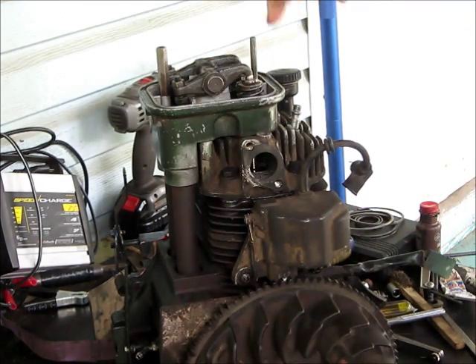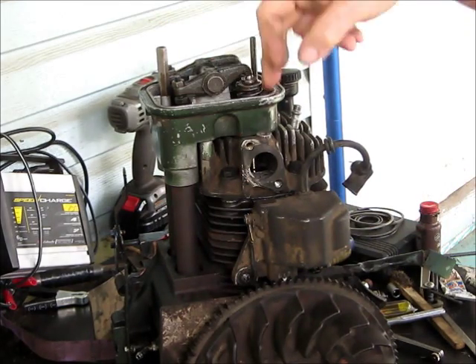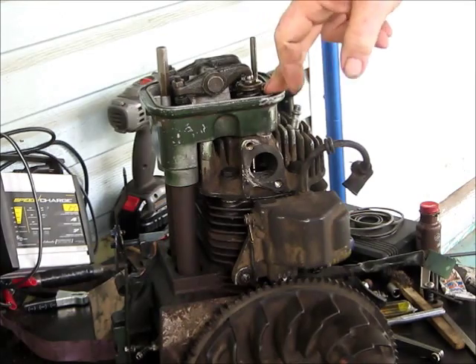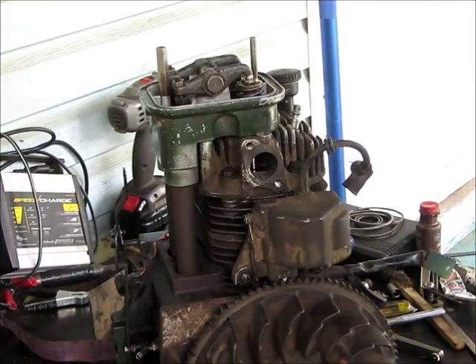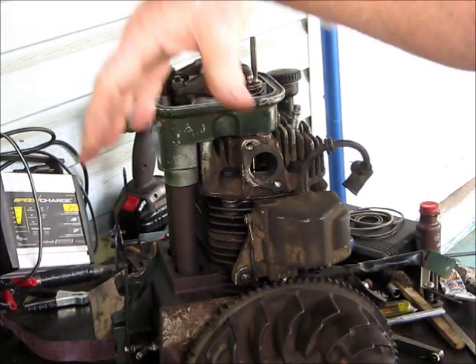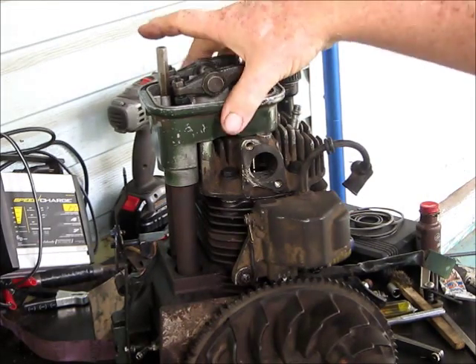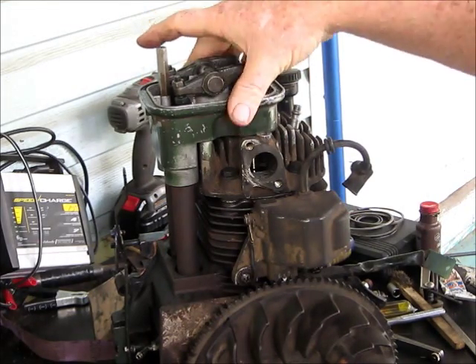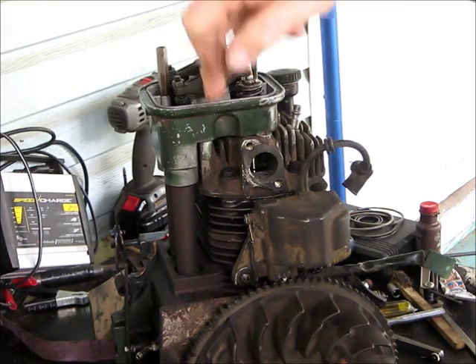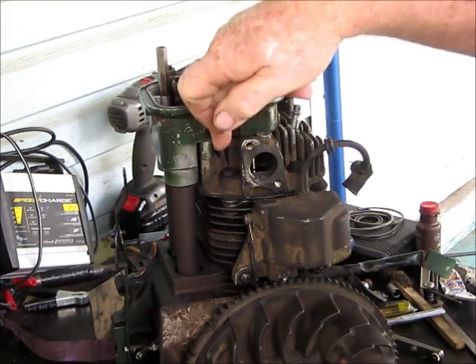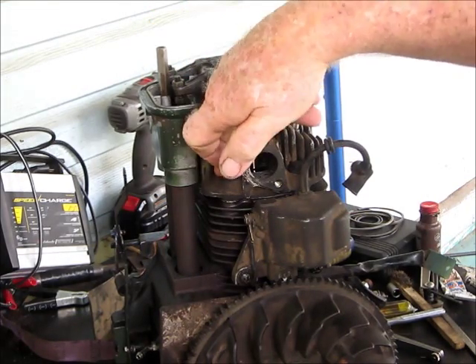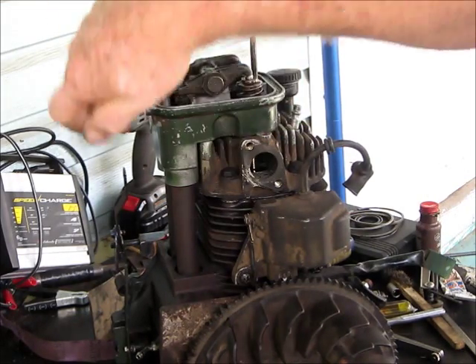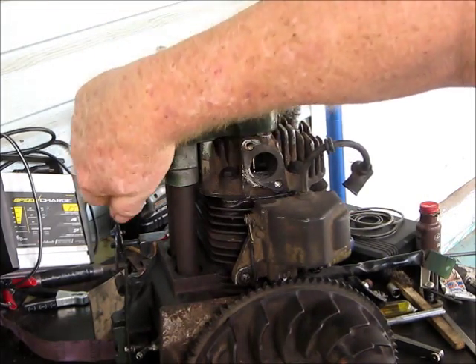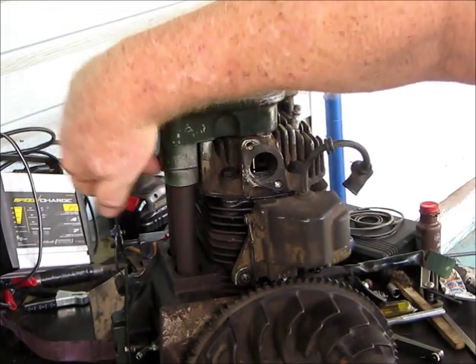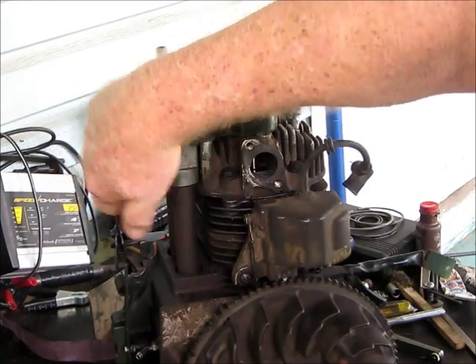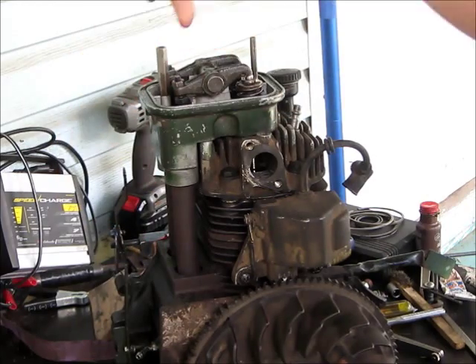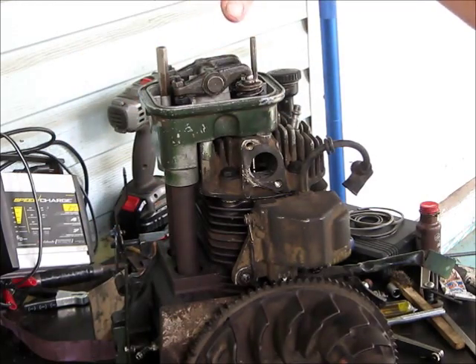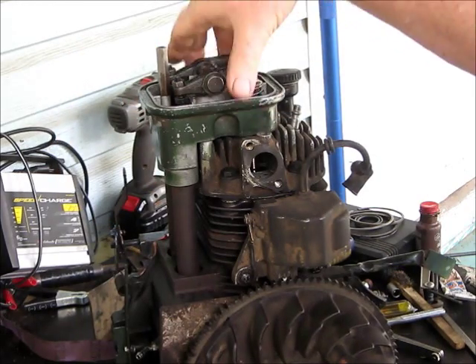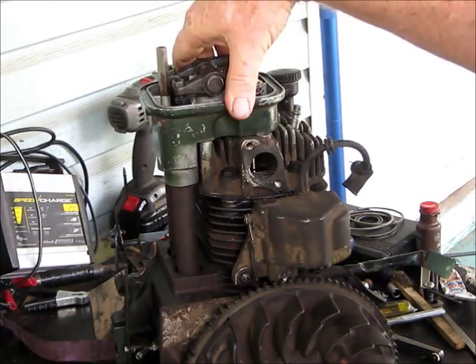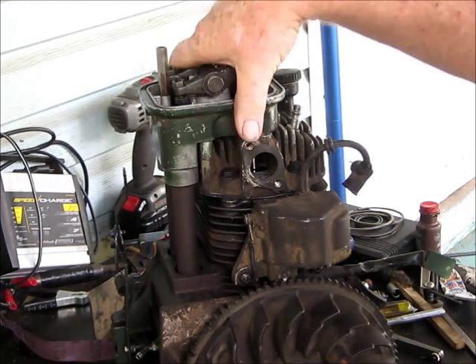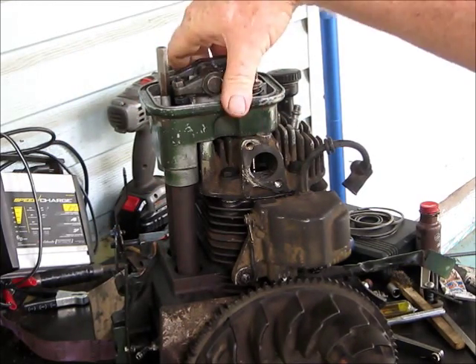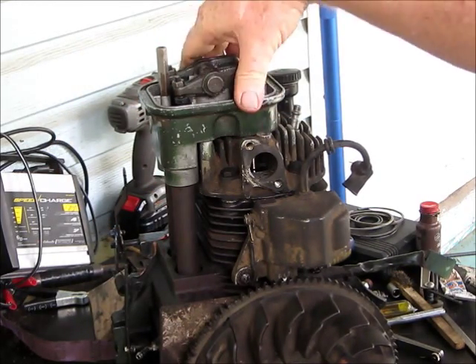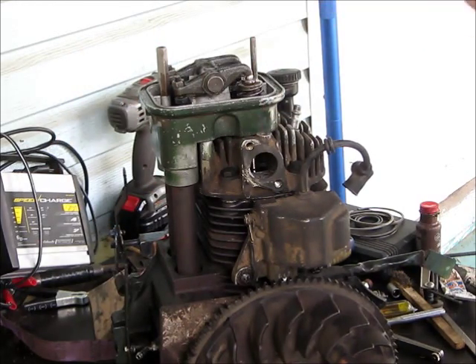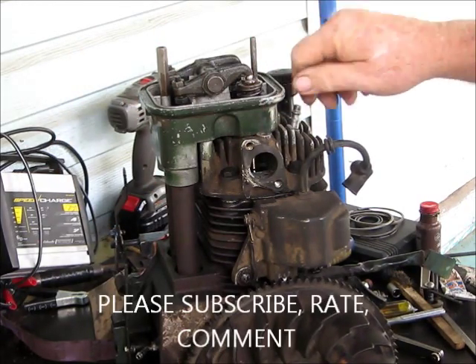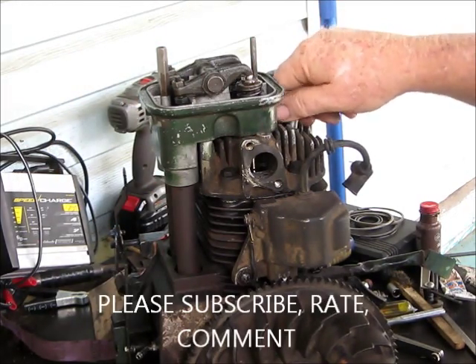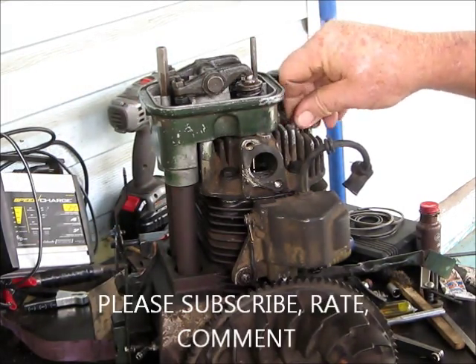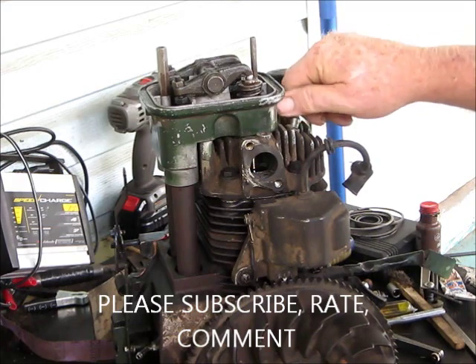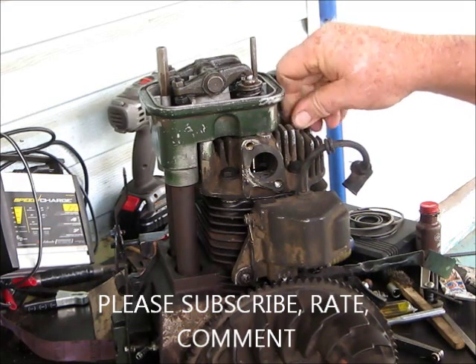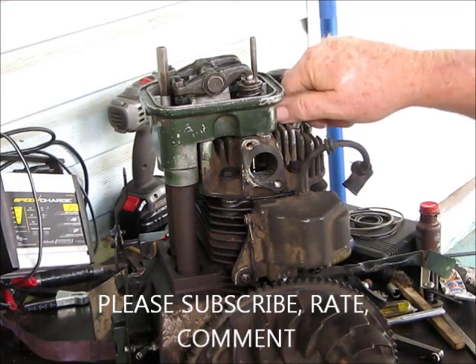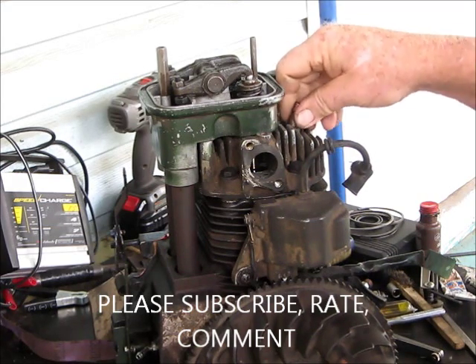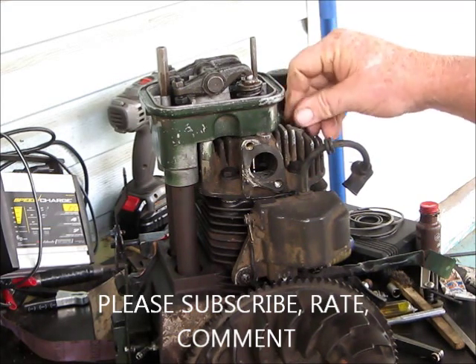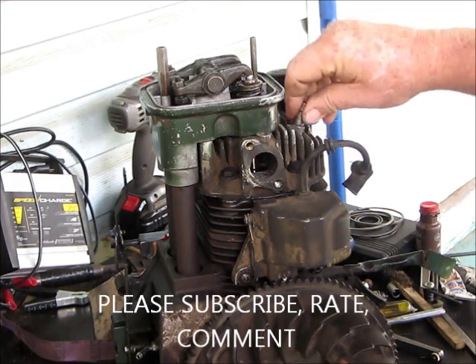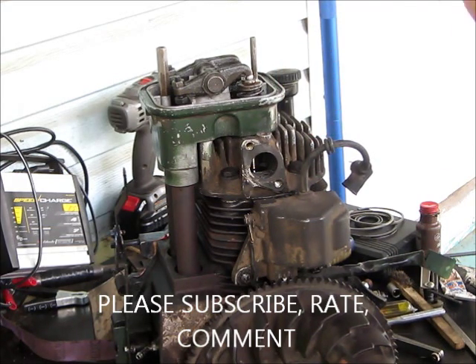Then when you get this off, you can actually get to all your head bolts. There's one back in here you cannot get without taking this off. It's kind of a pain, I grant you, but you get a little air chuck.